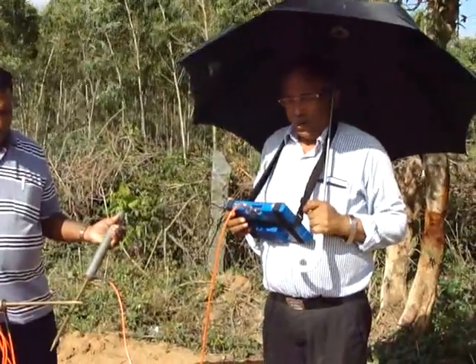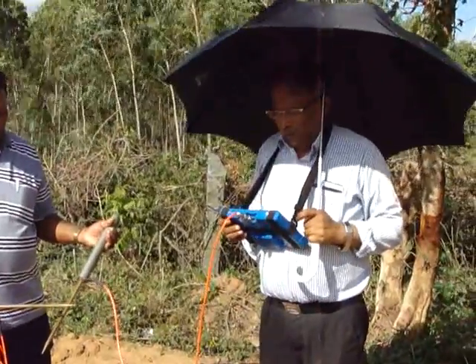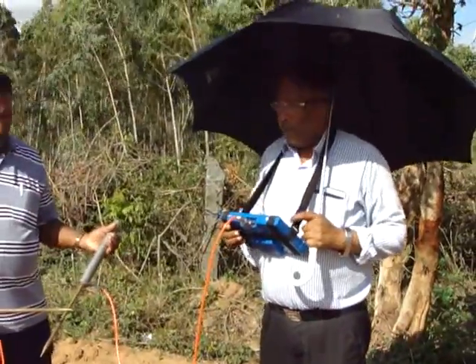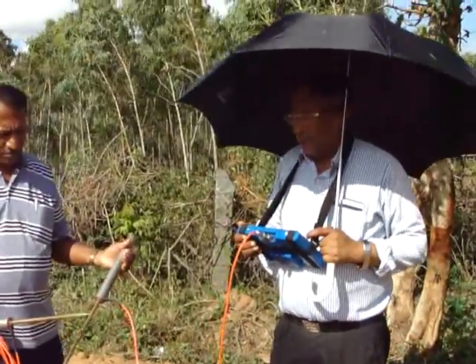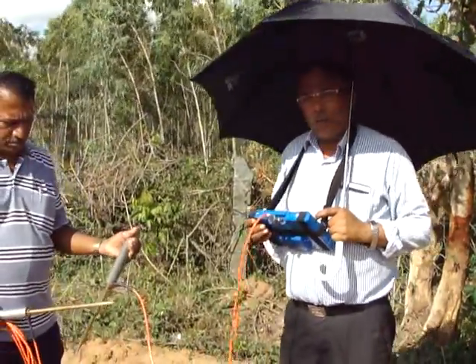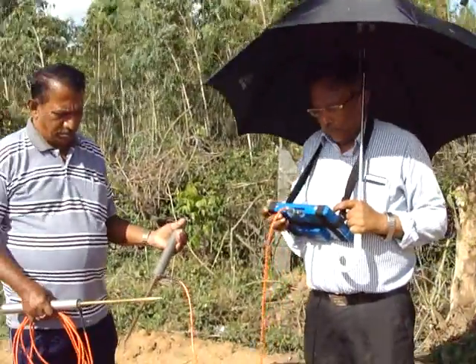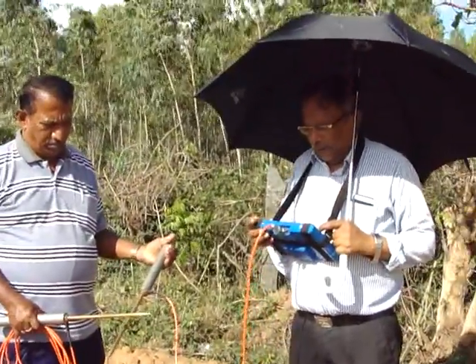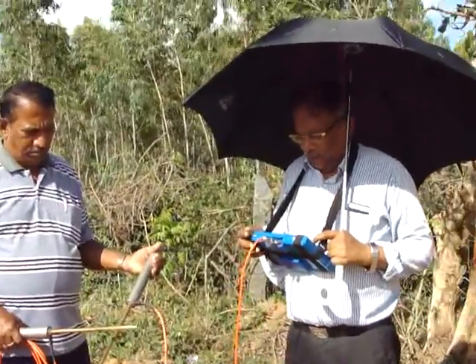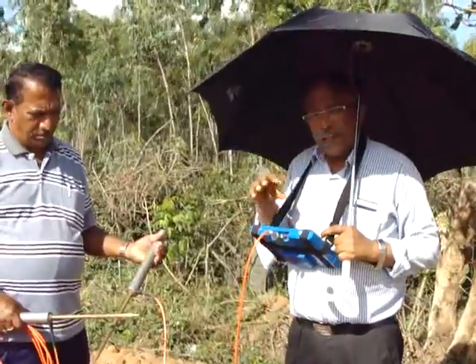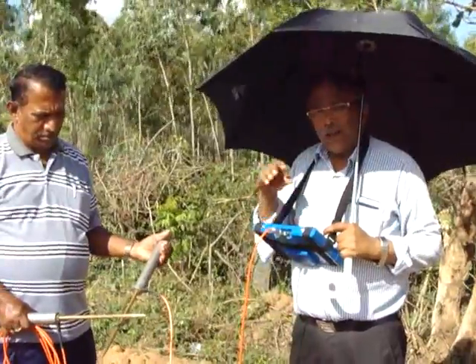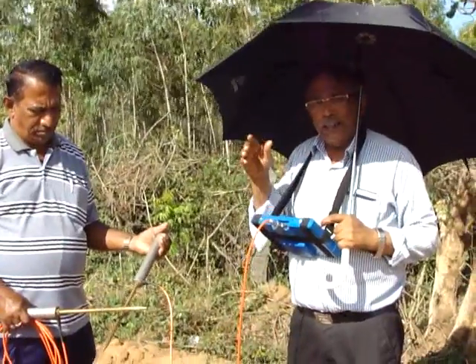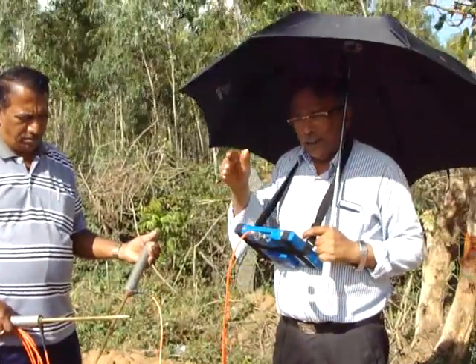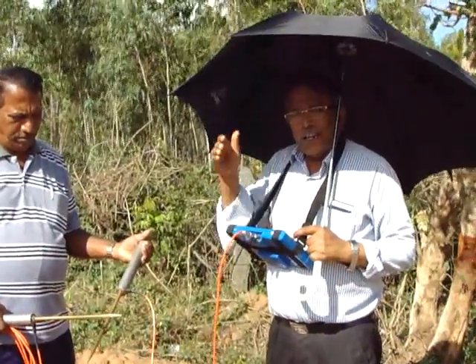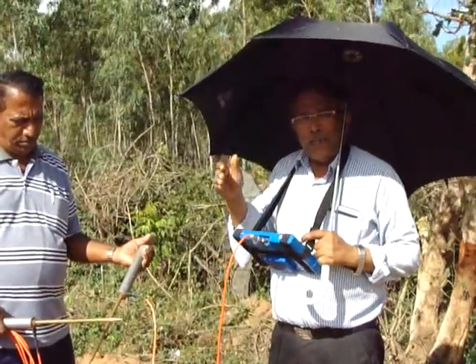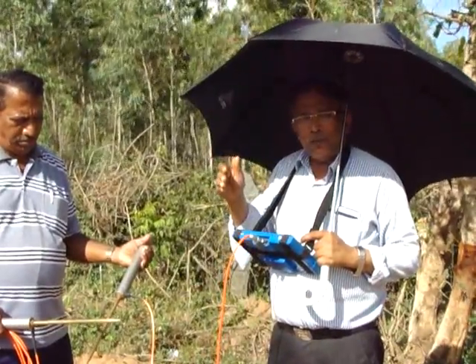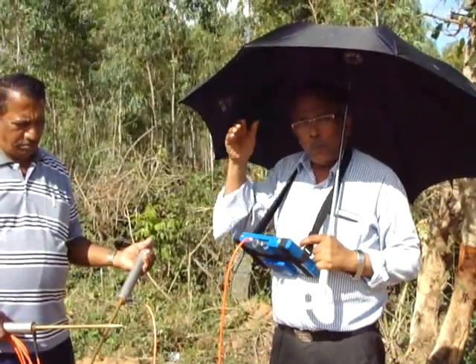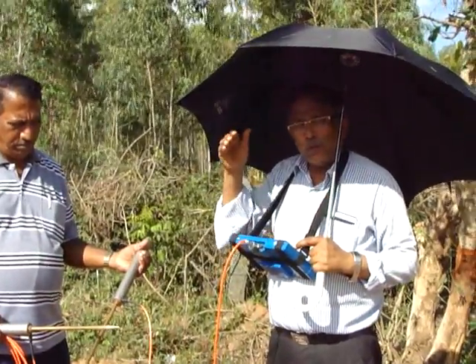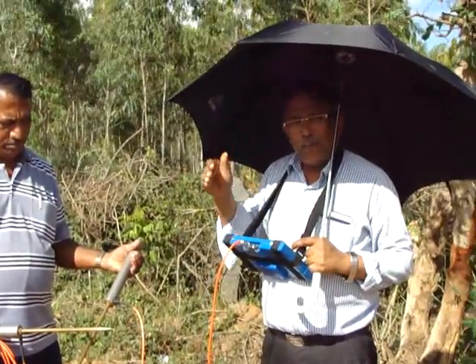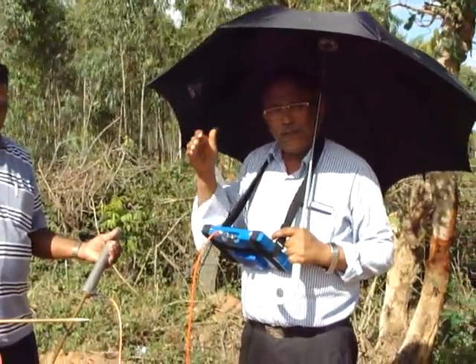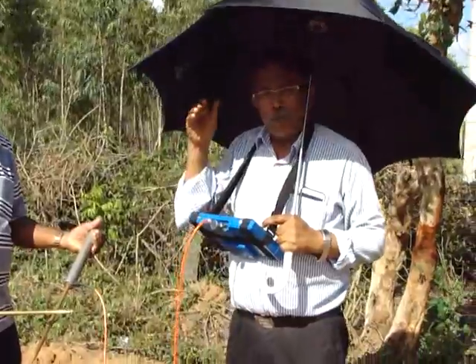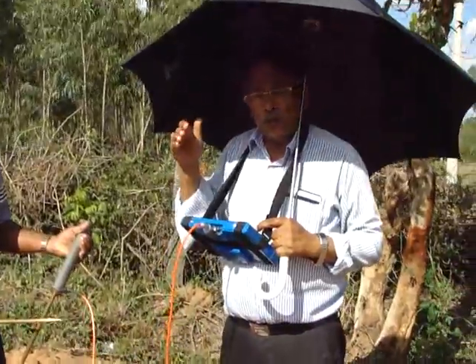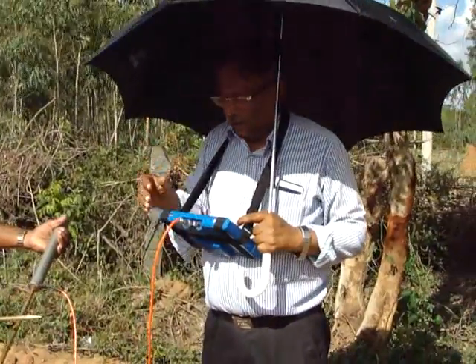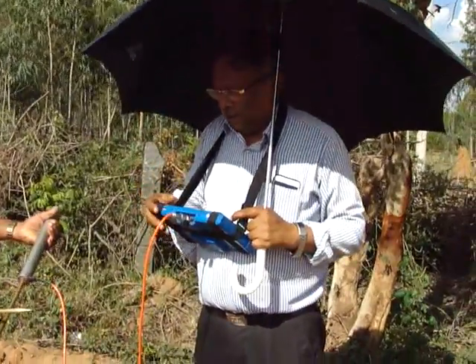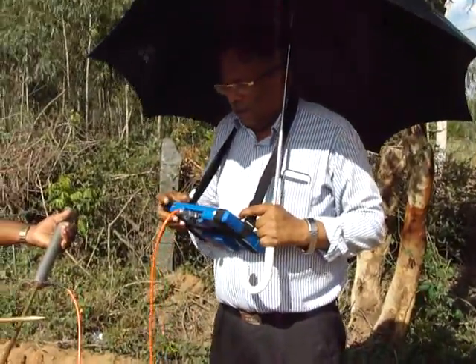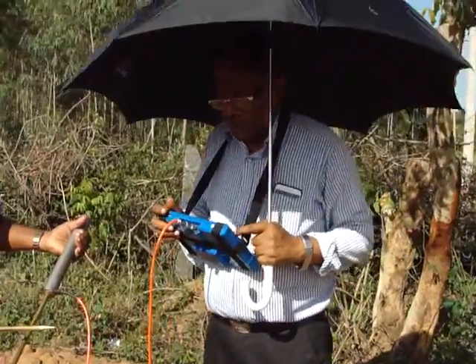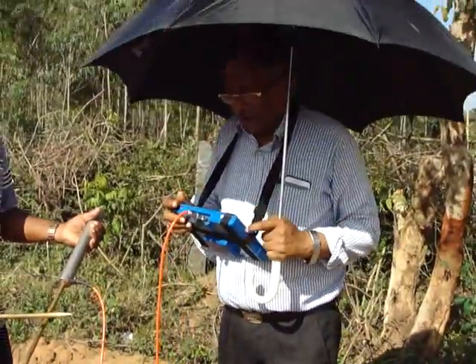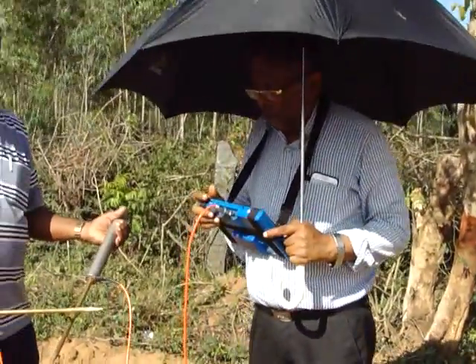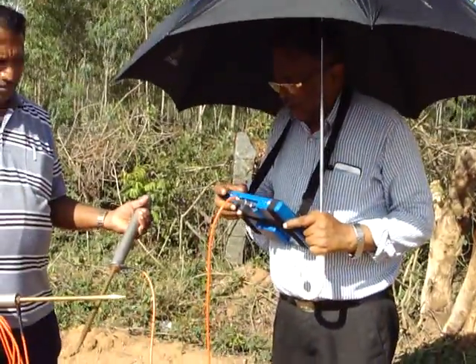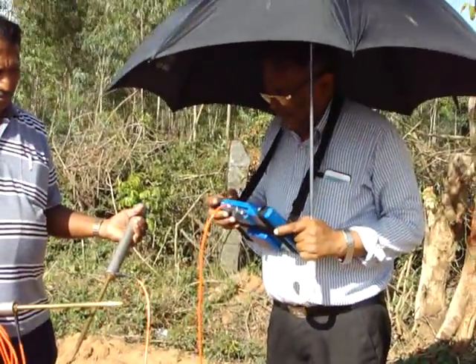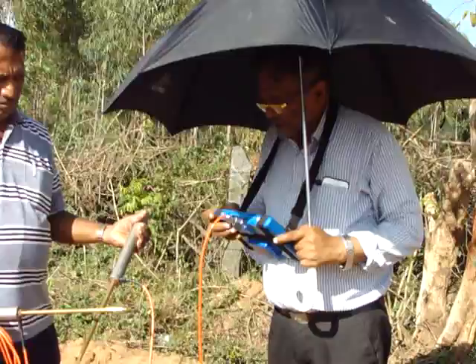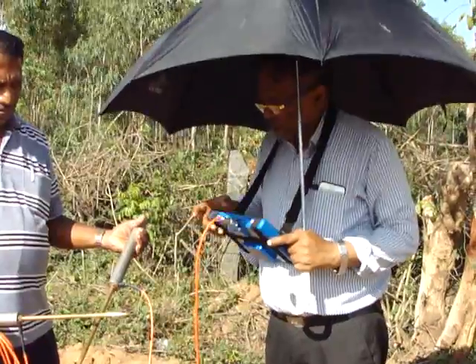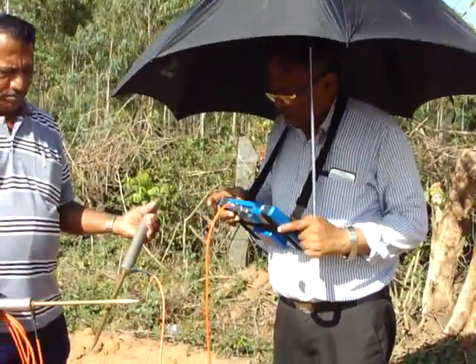We are using a touchscreen micro circuit PC where we get all the data every 8 meters, up to 500 meters — that is 1,650 feet. Before using this, we will do the line test with both rods.